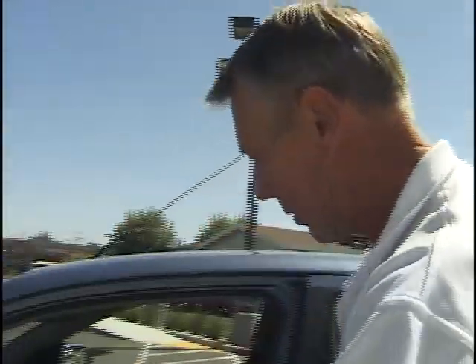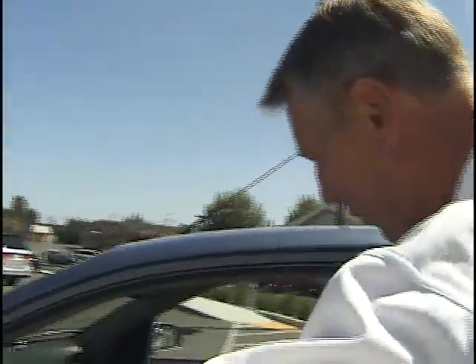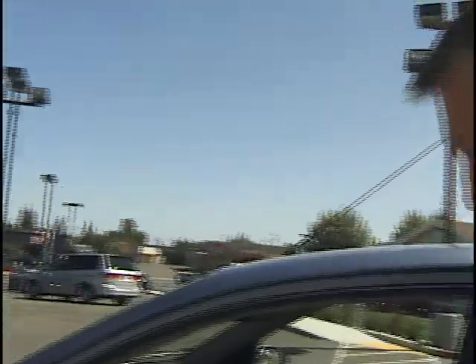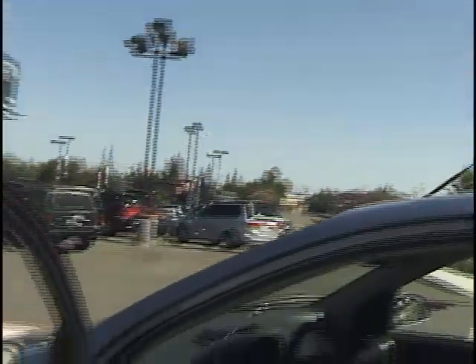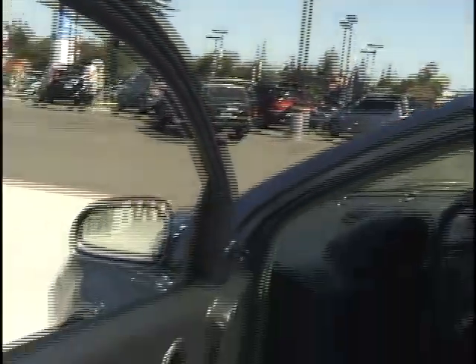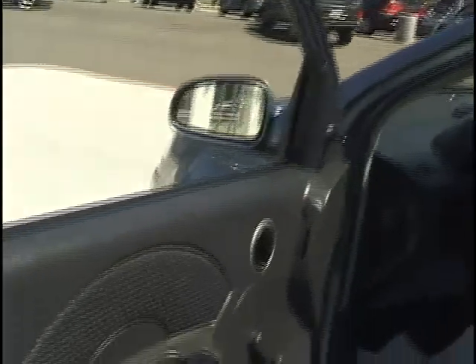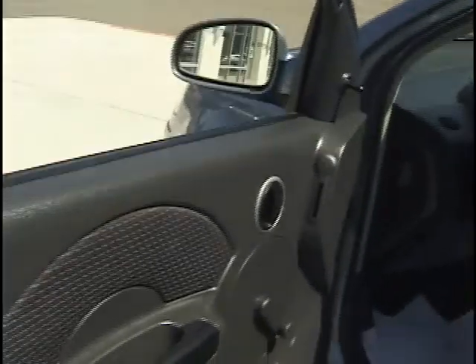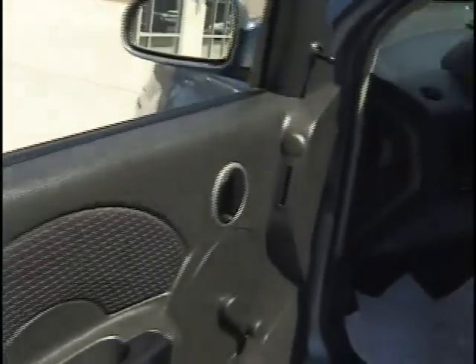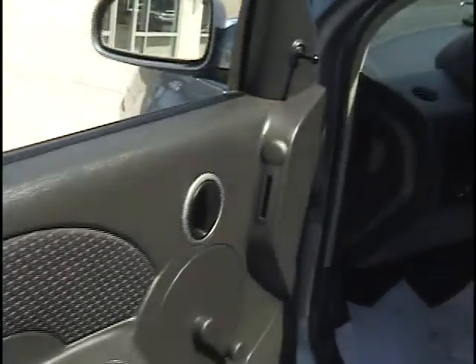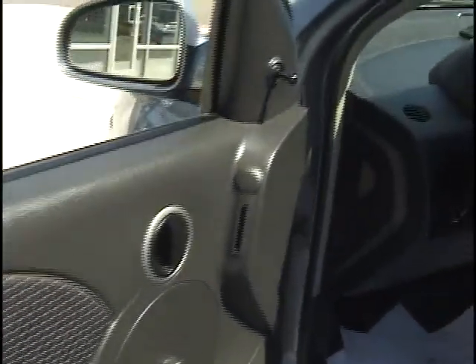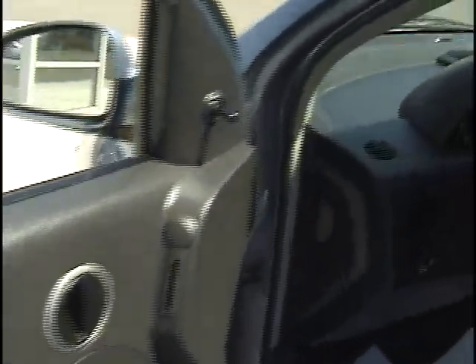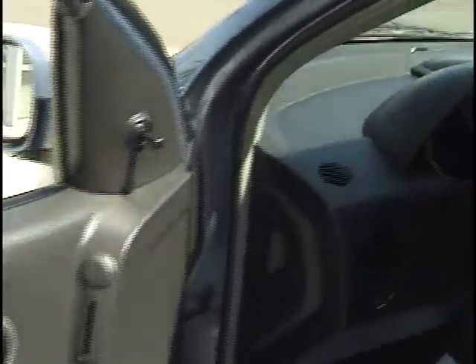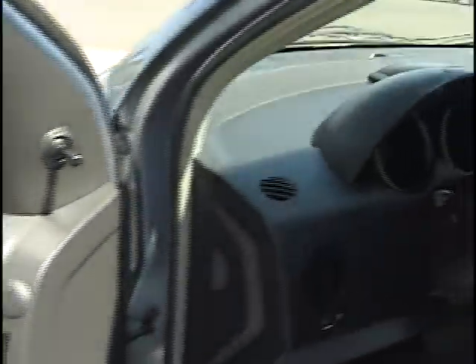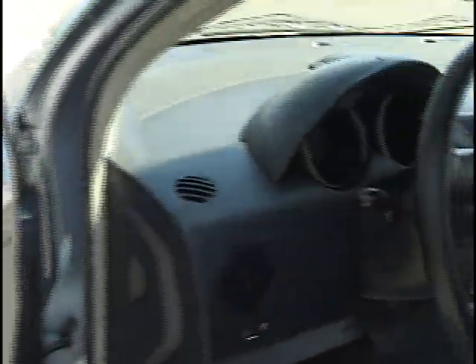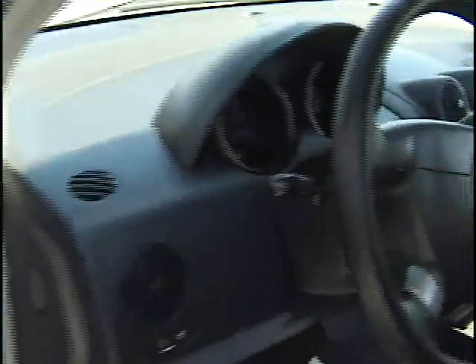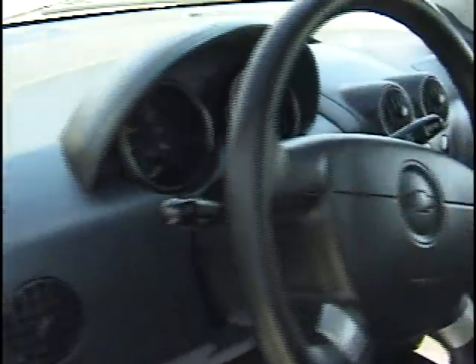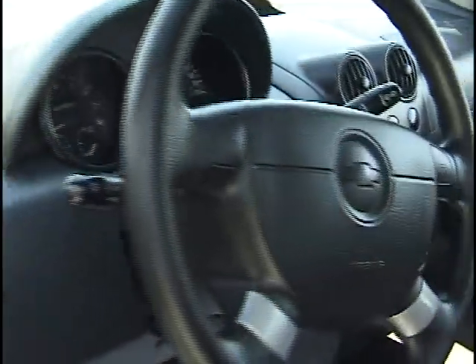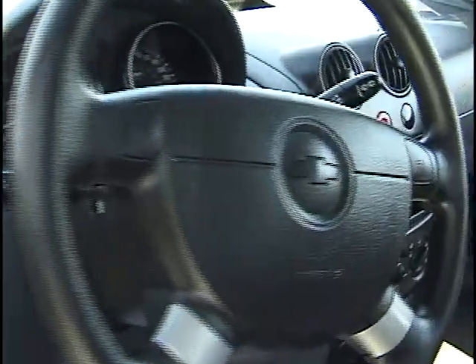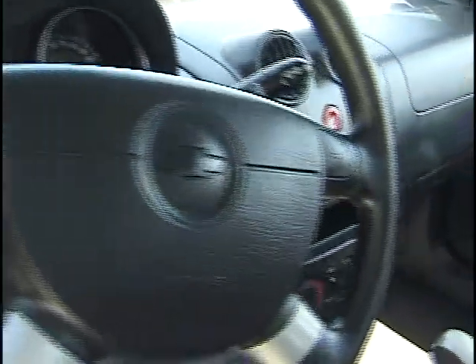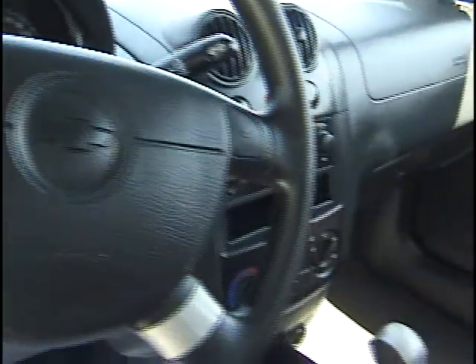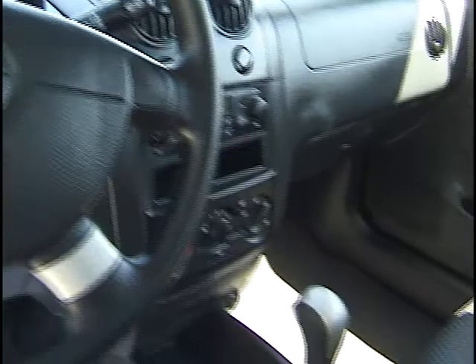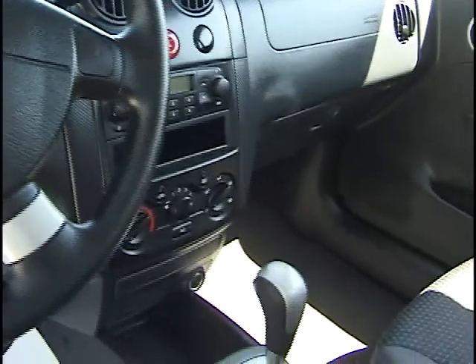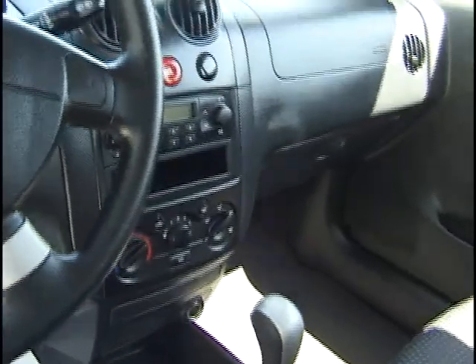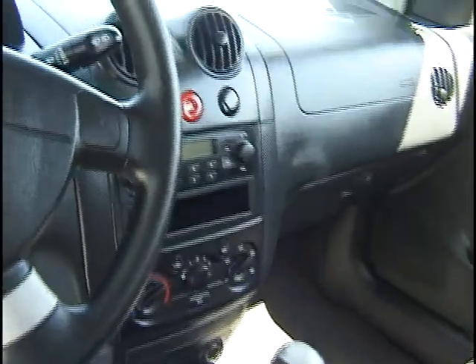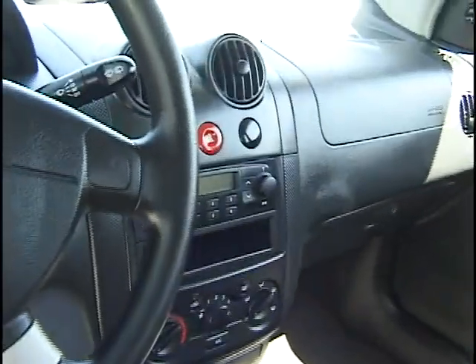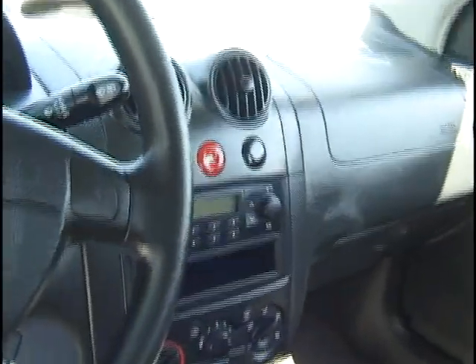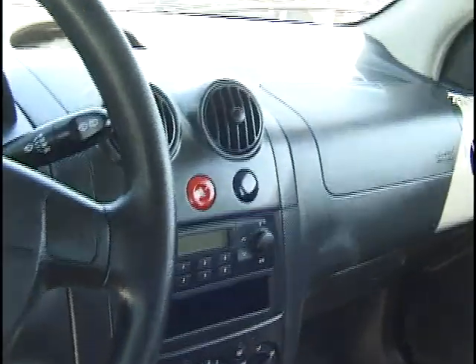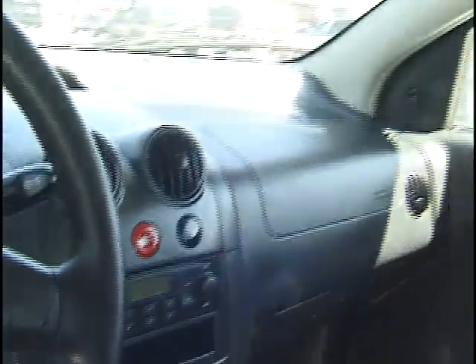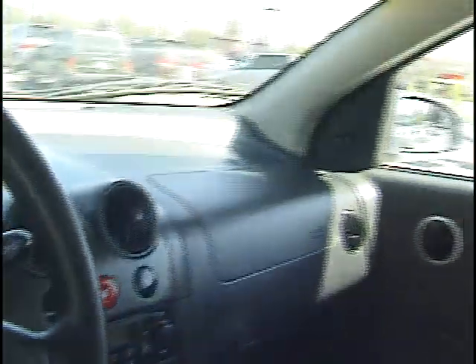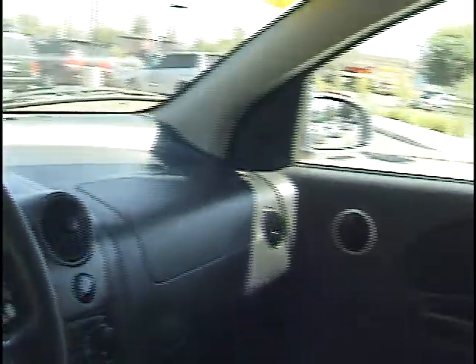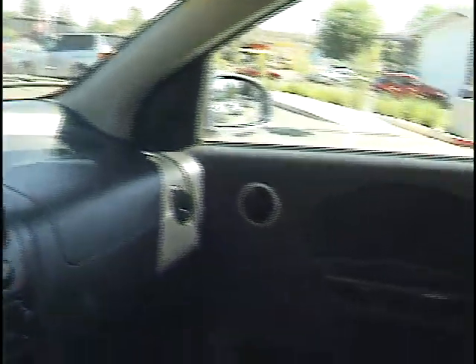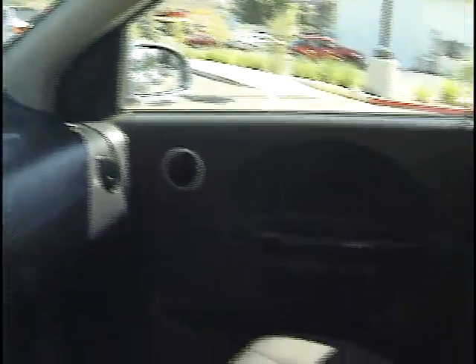Beautiful inside and out. Whoever had this car took very good care of it. It is an automatic transmission. Plenty of room for driver and passenger on this side.